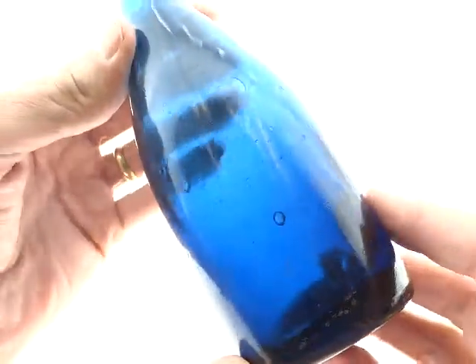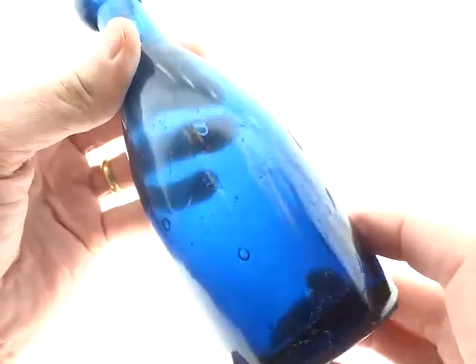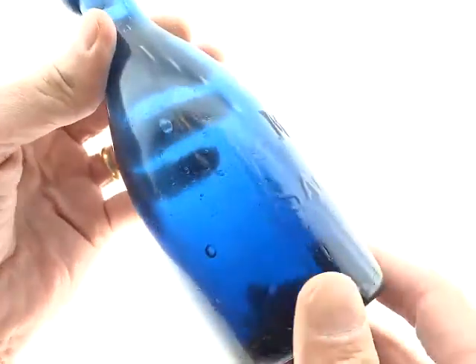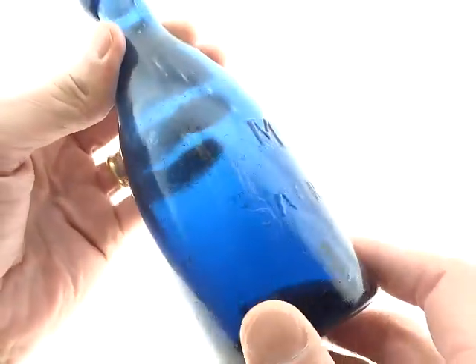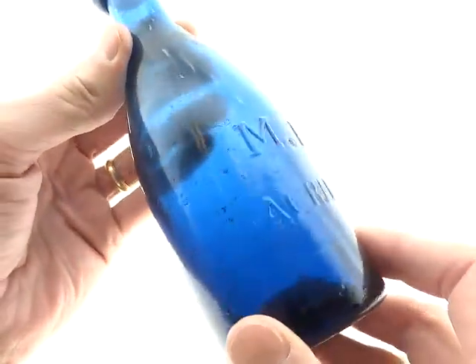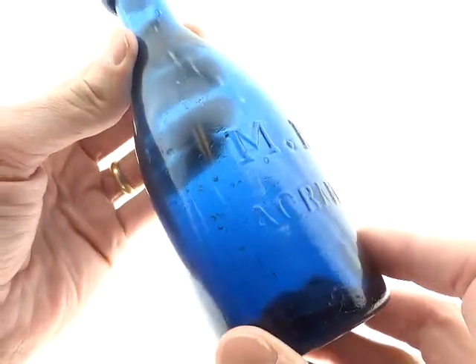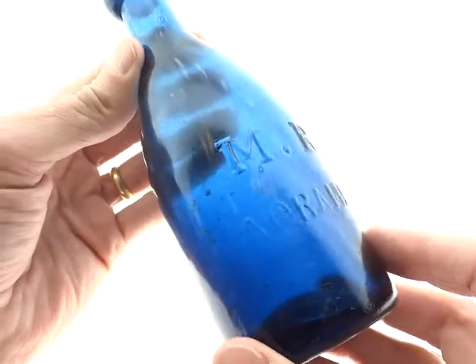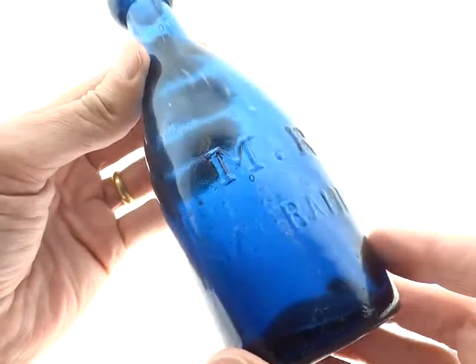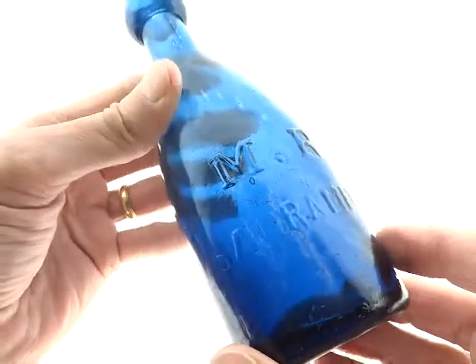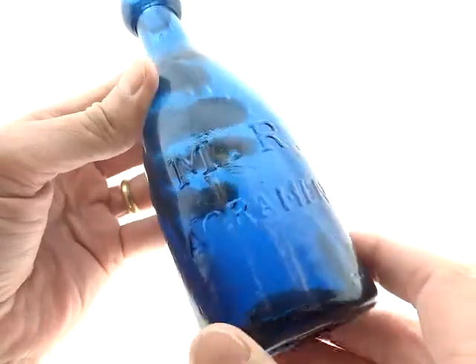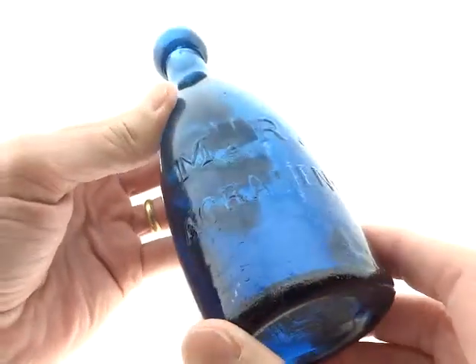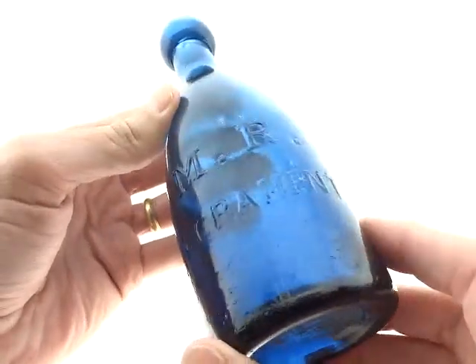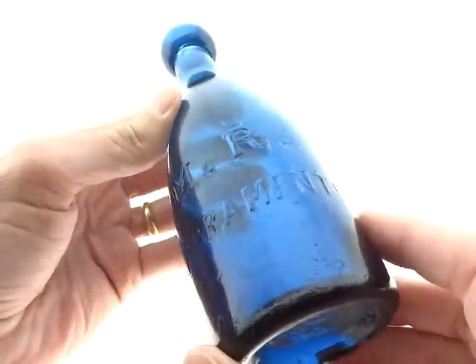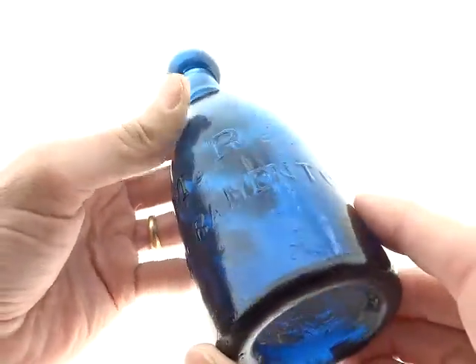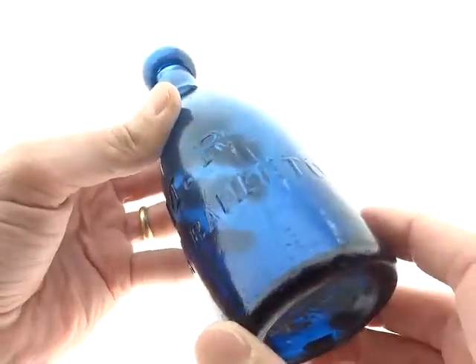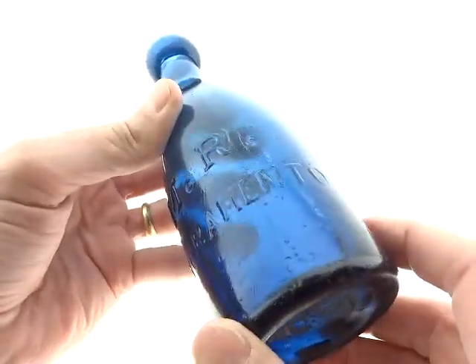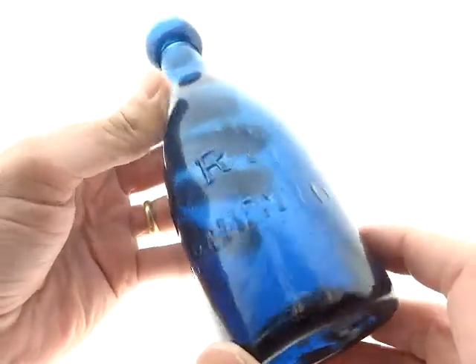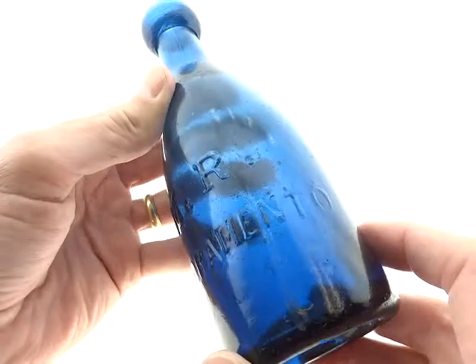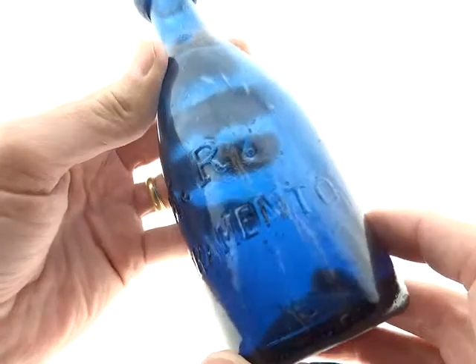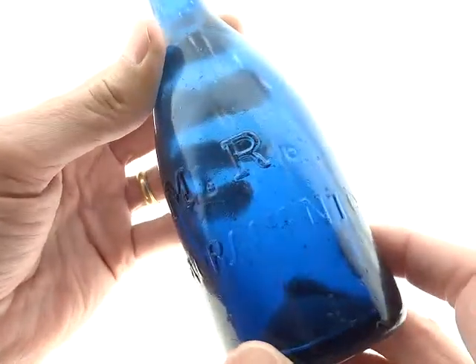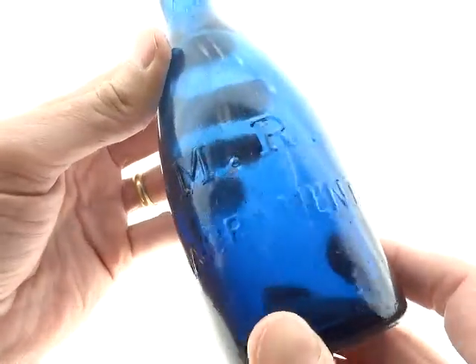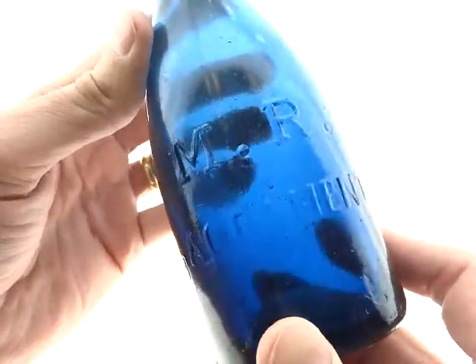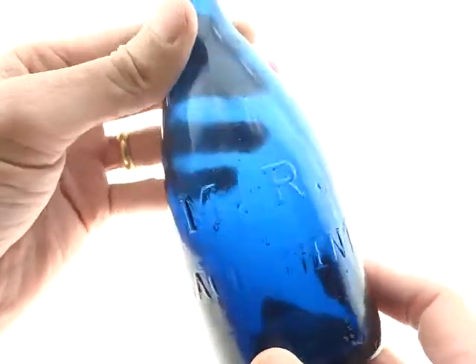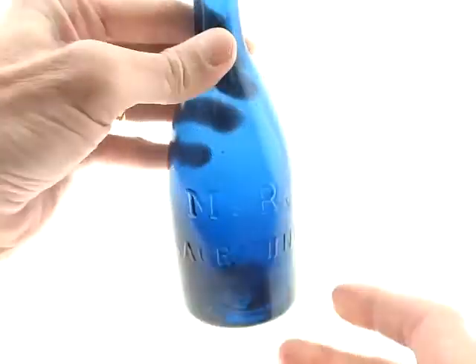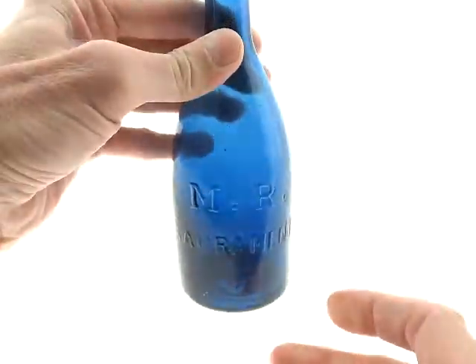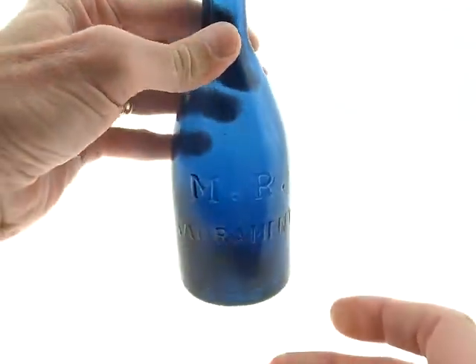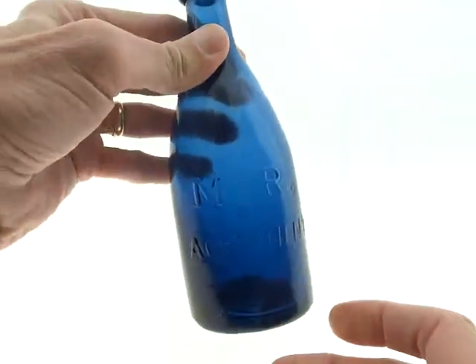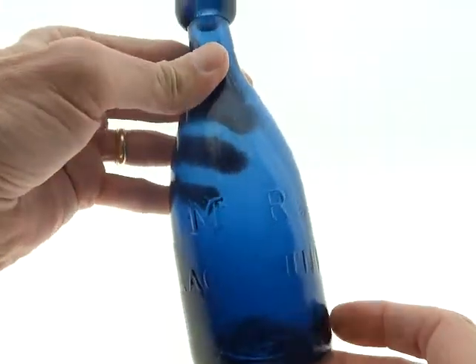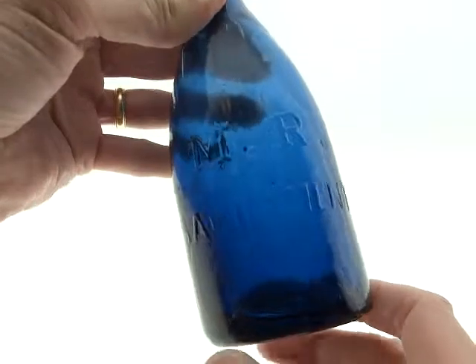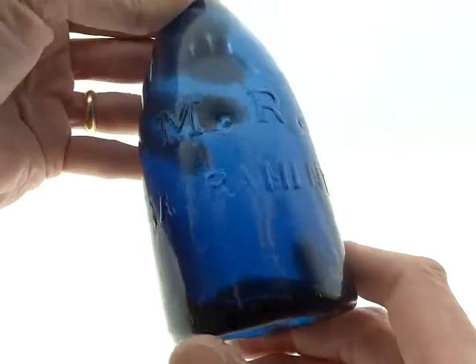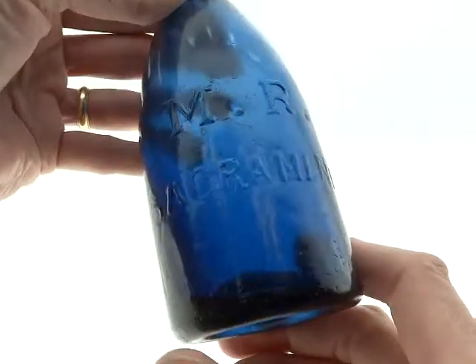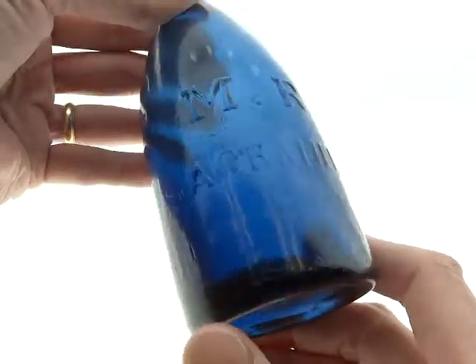I know in the still picture it really looks like it's got a lot of wear, but it's not that bad. Sitting on a shelf, it's as good as any MR Sacramento I've ever seen in blue.